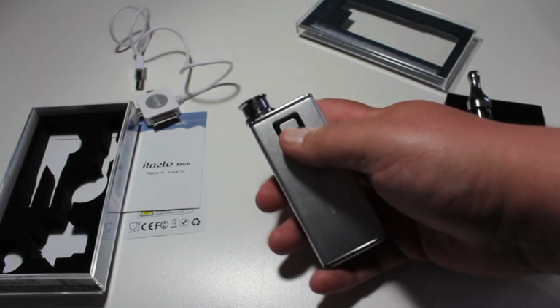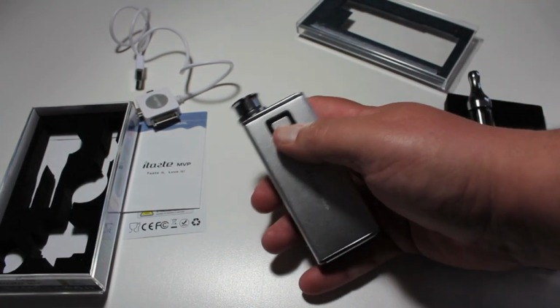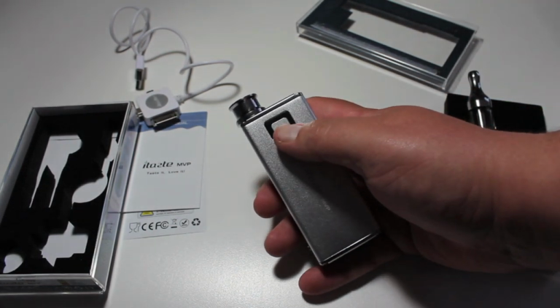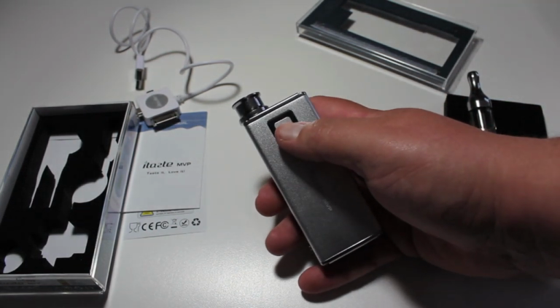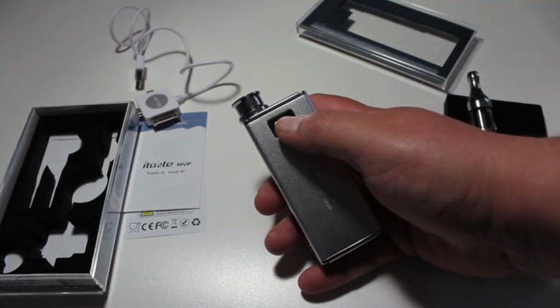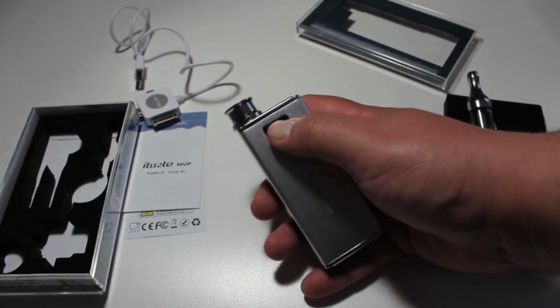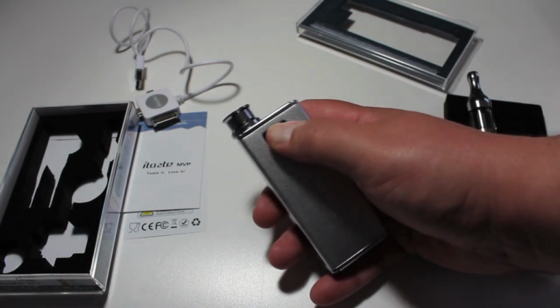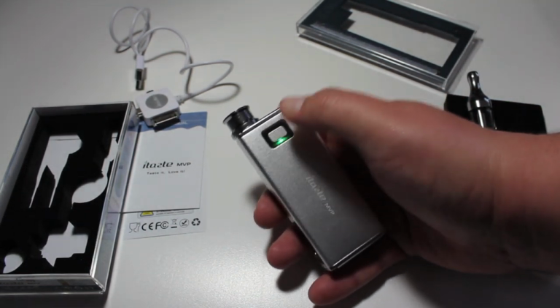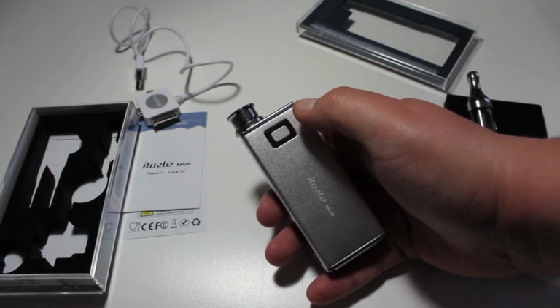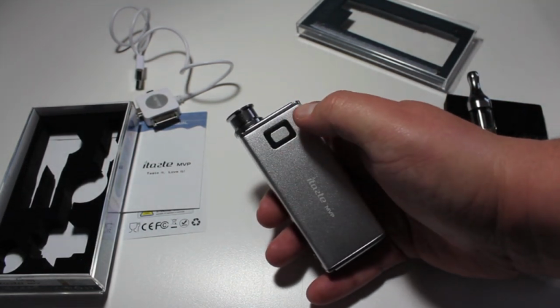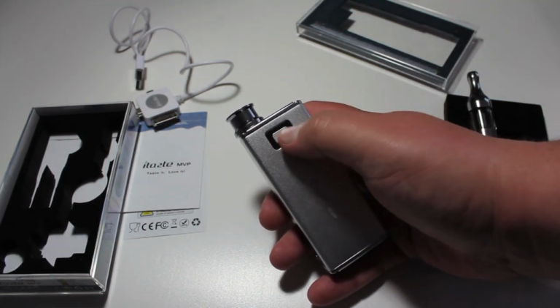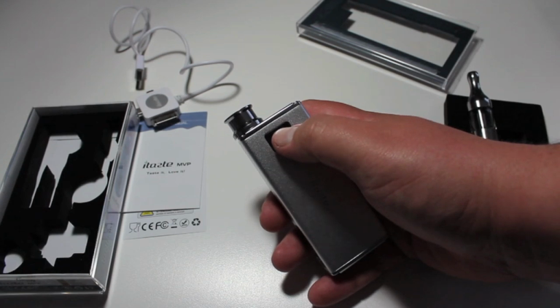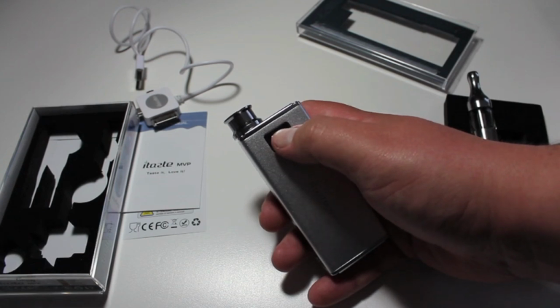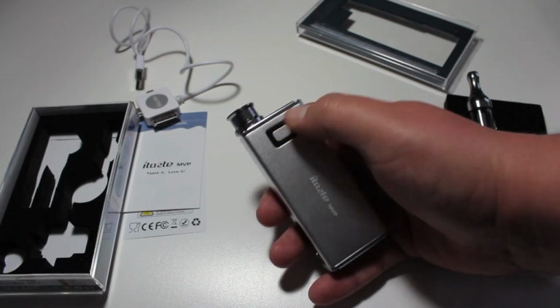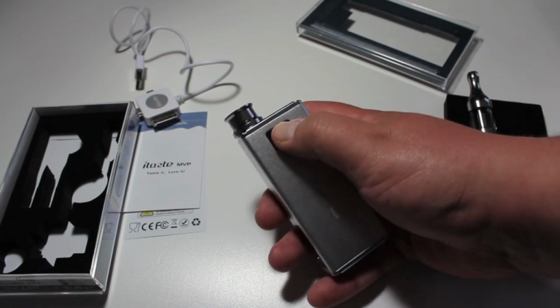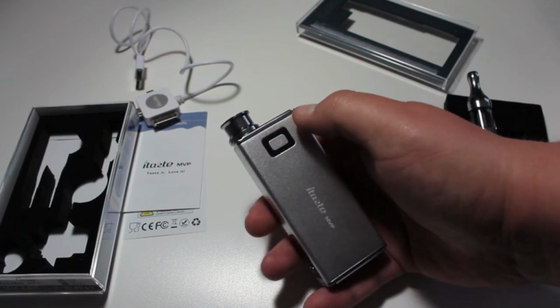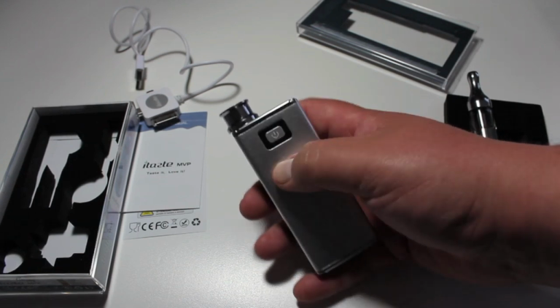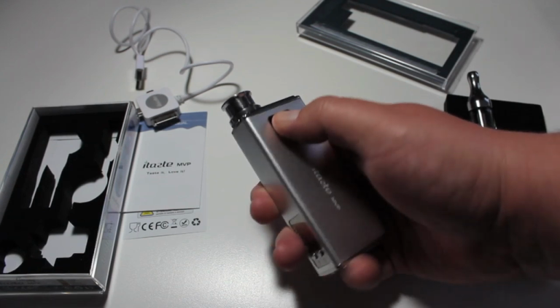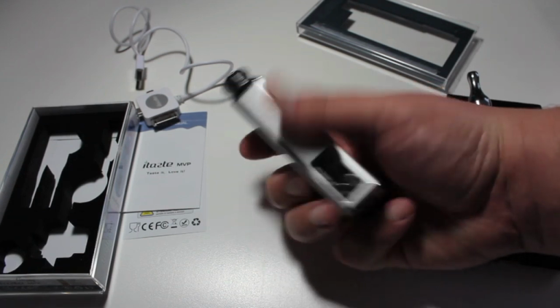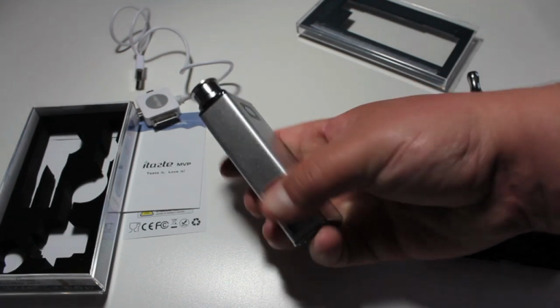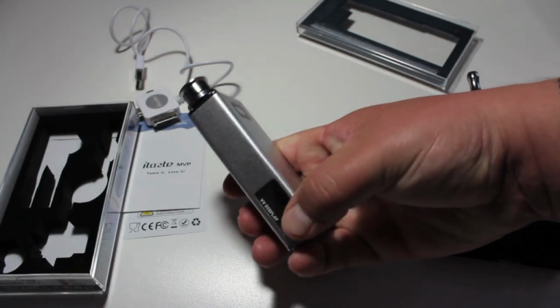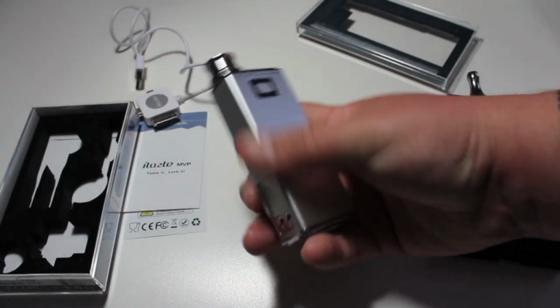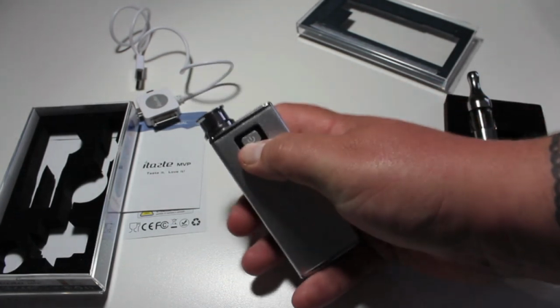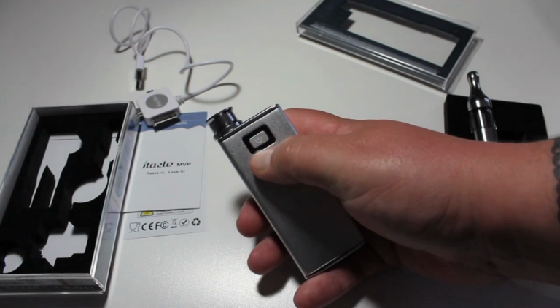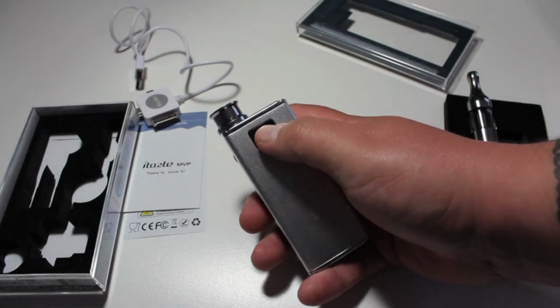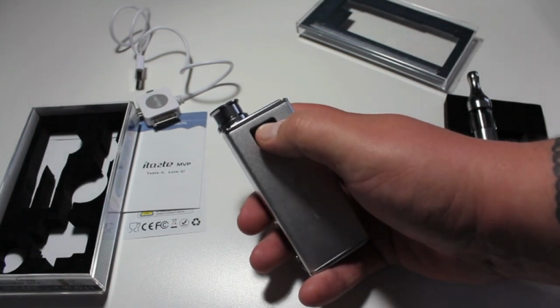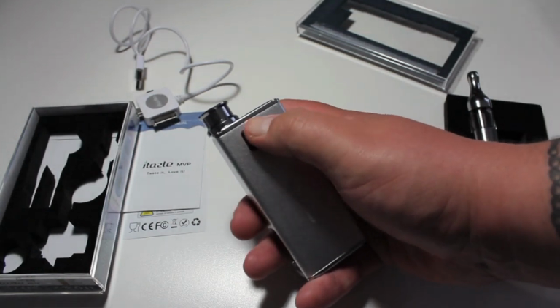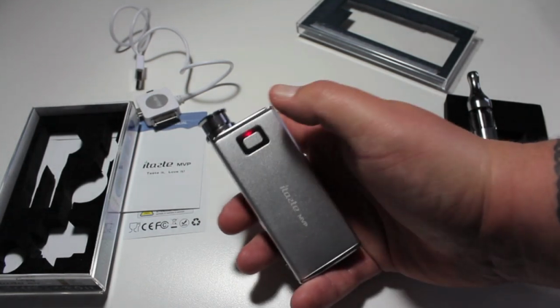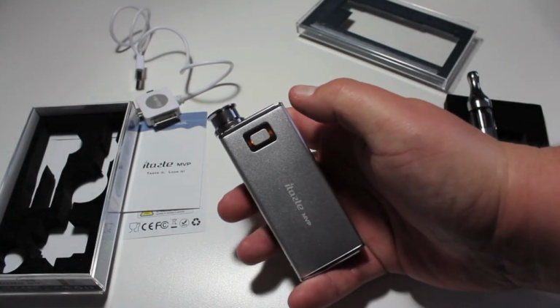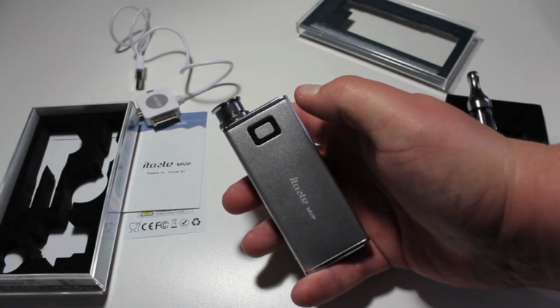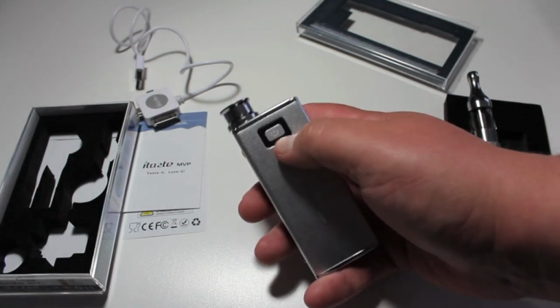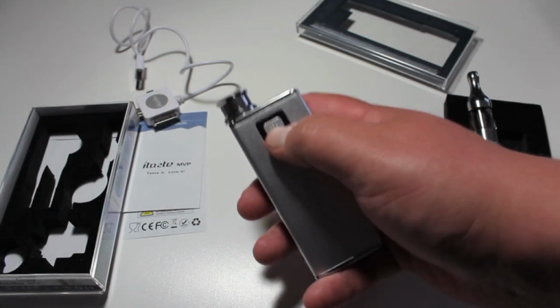On this unit, you have a three-click on and a three-click off. It's off right now so you can't fire it, it won't fire and the button won't press. So three click on — it'll do the little light show.